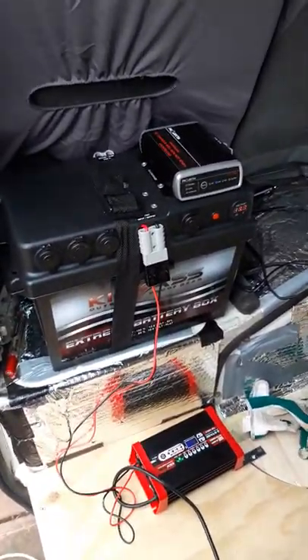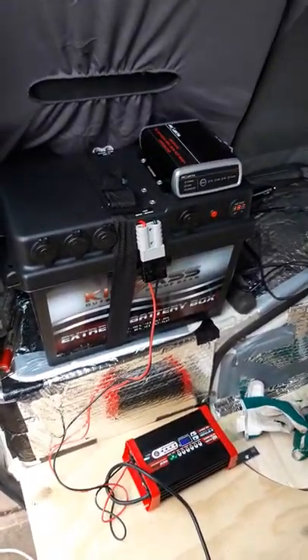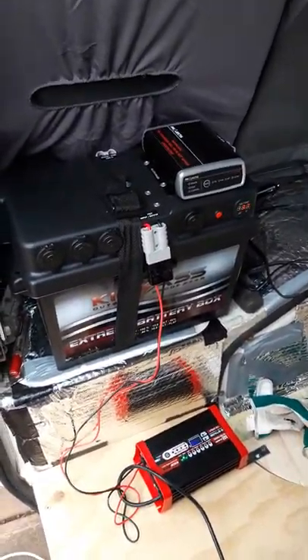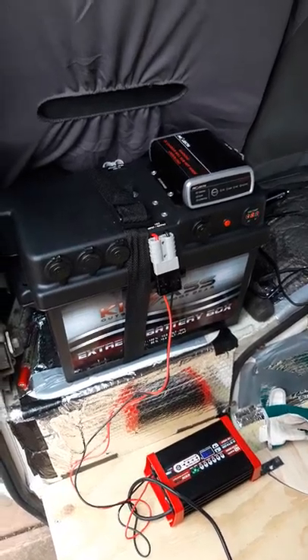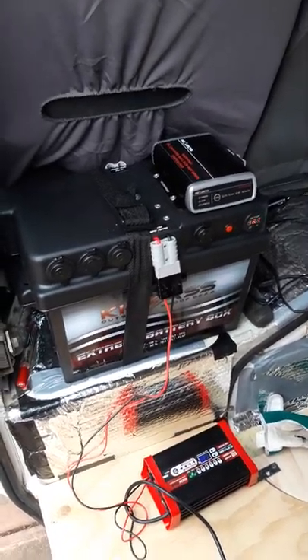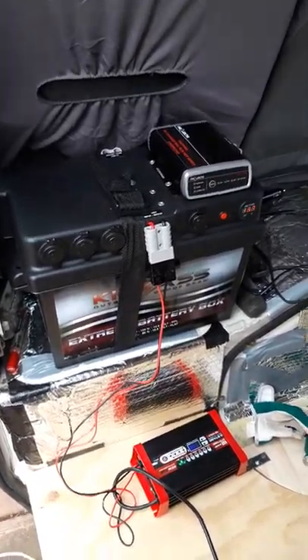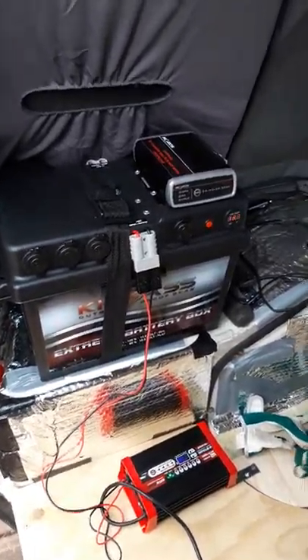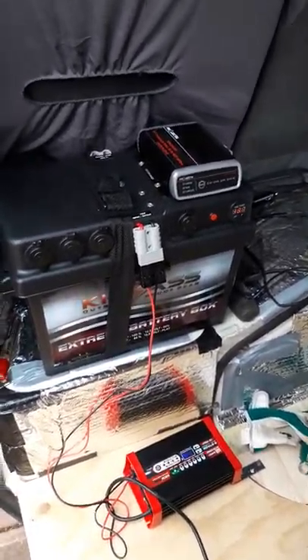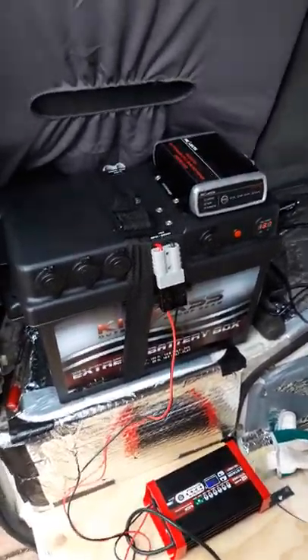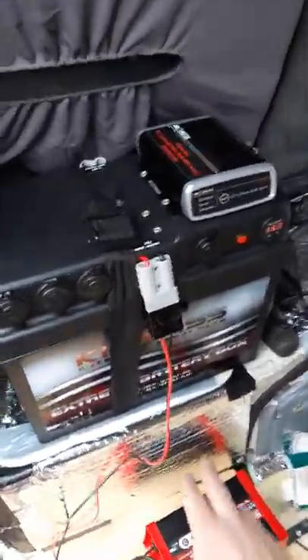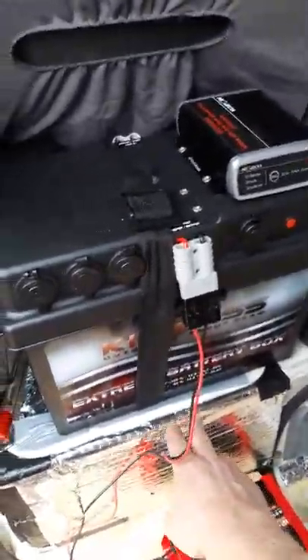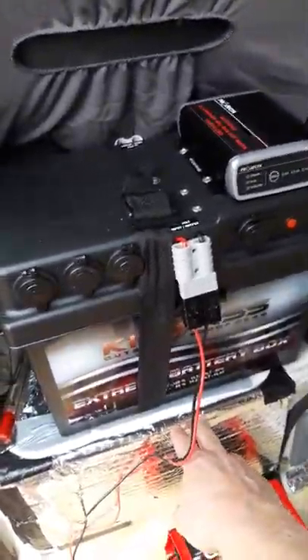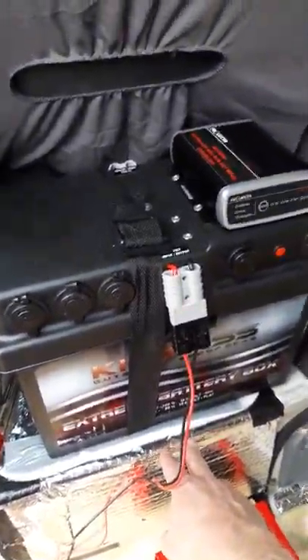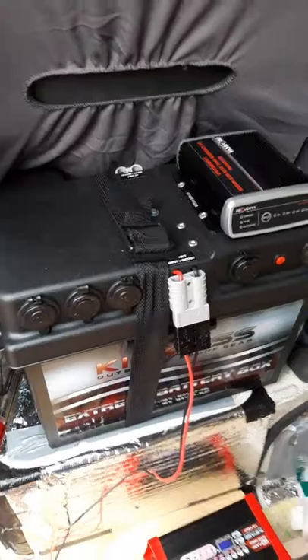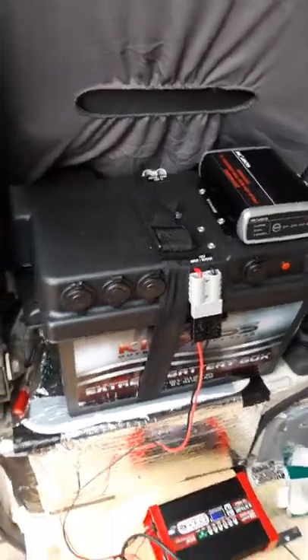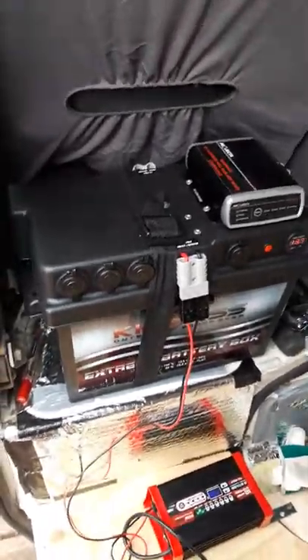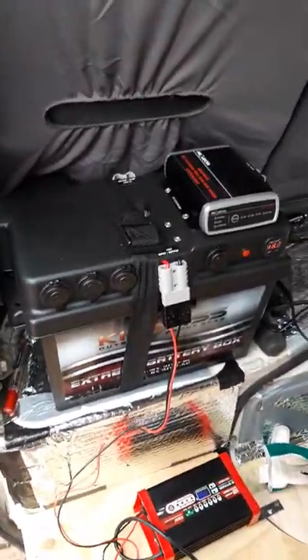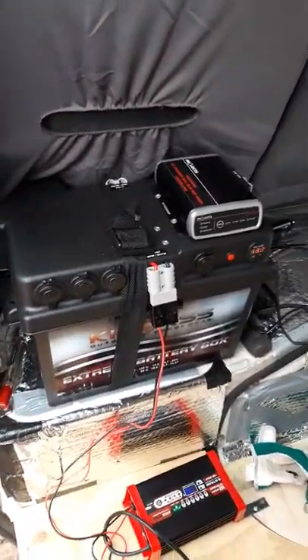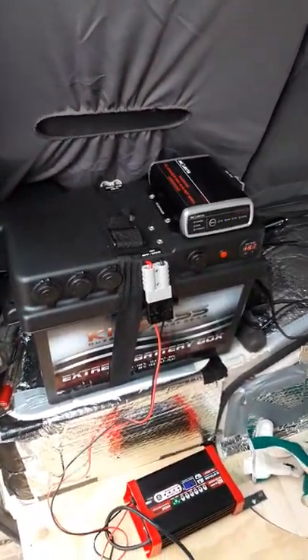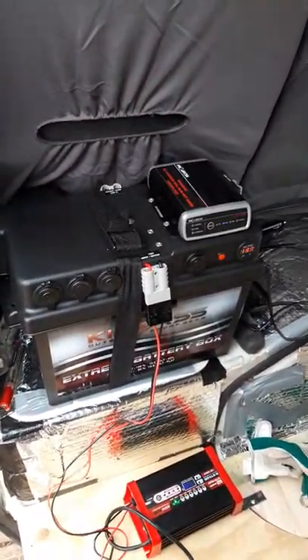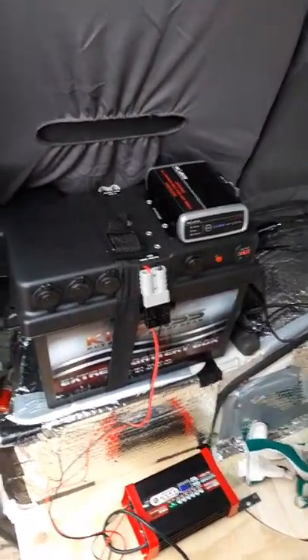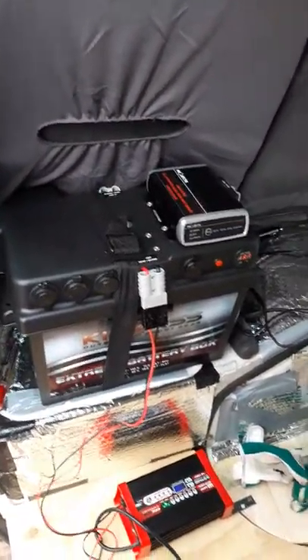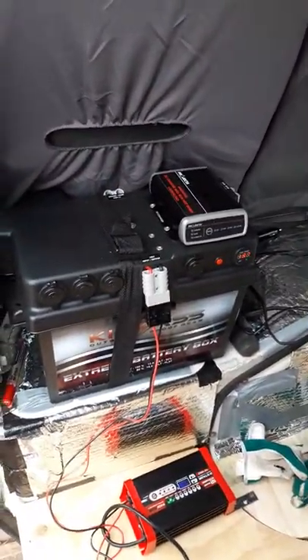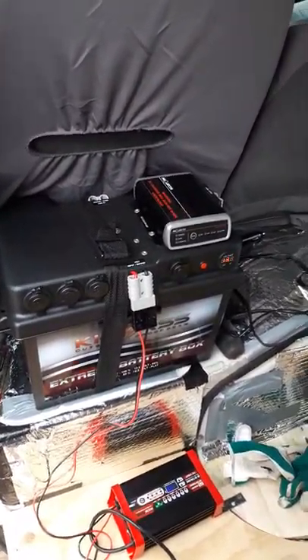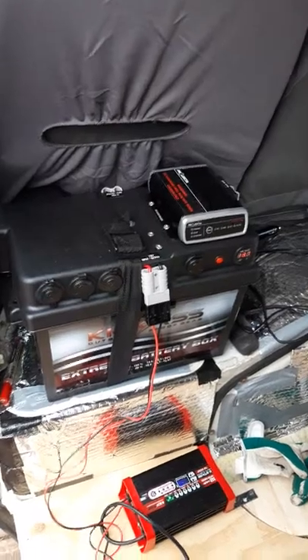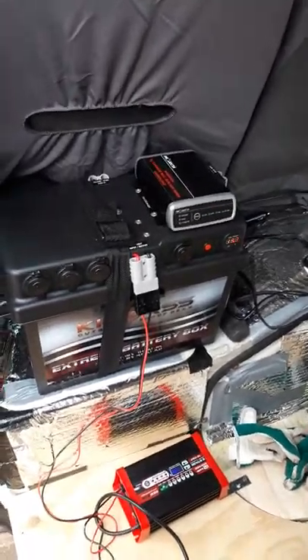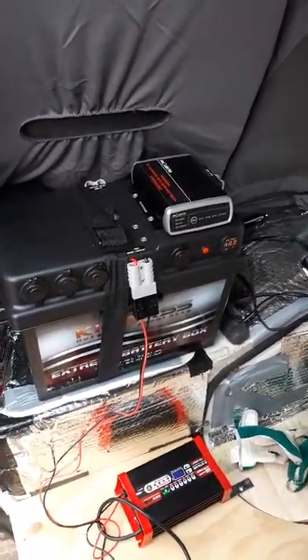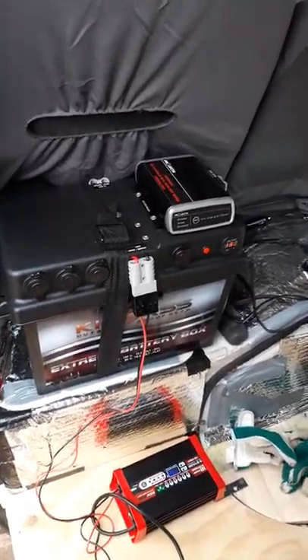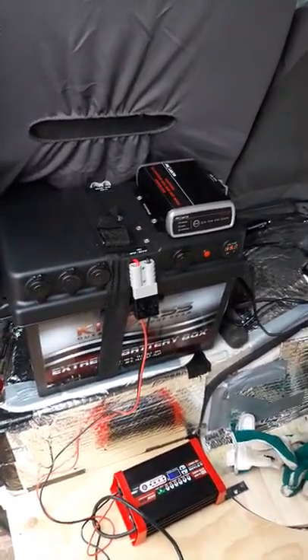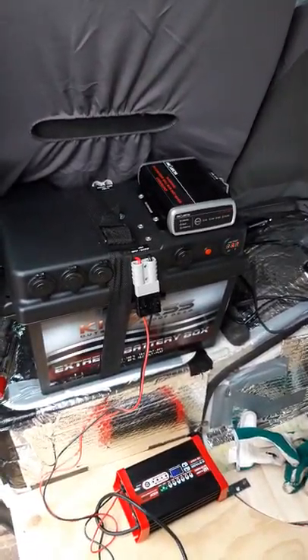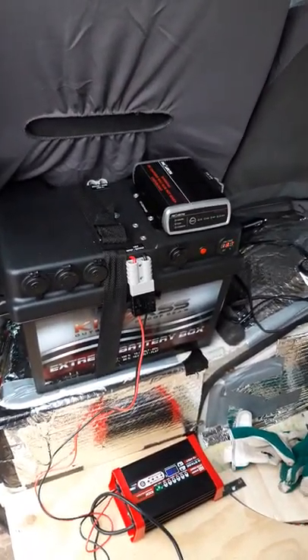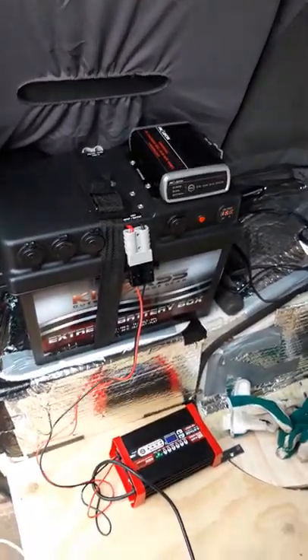It's really easy to install. I'll just put it right on top of the existing battery which is under there, so the whole battery comes set up already. You just need to connect it to the existing battery and then you're ready to go.